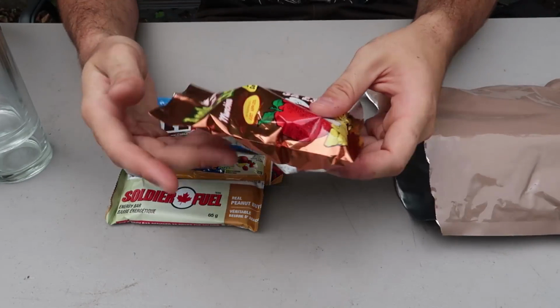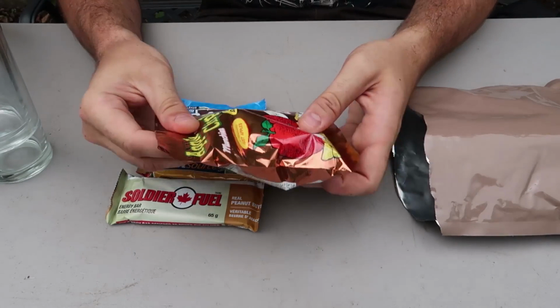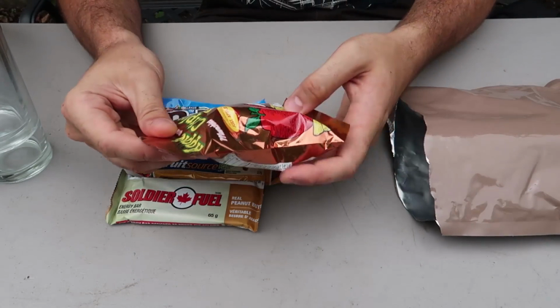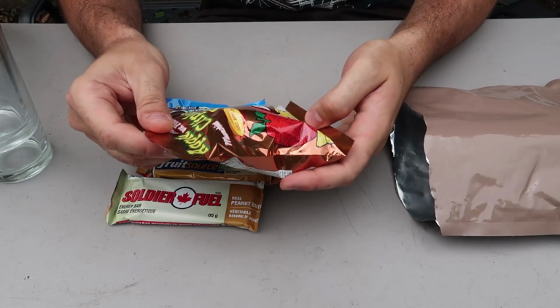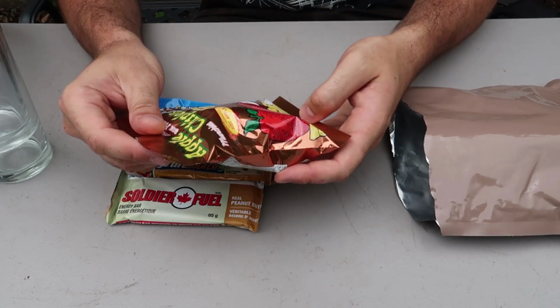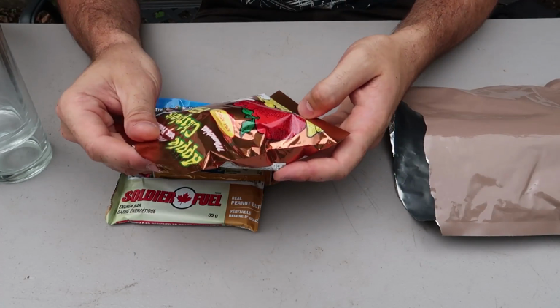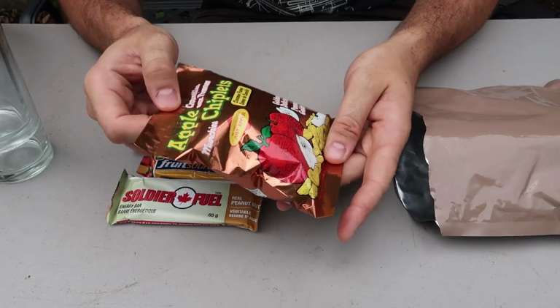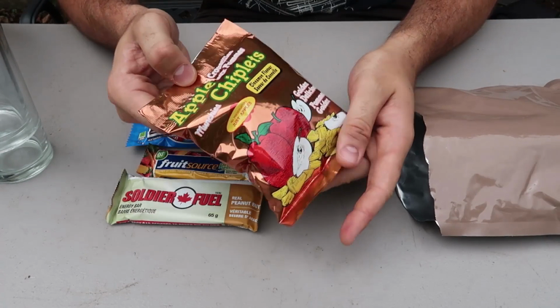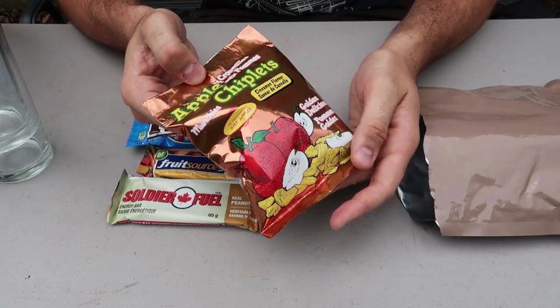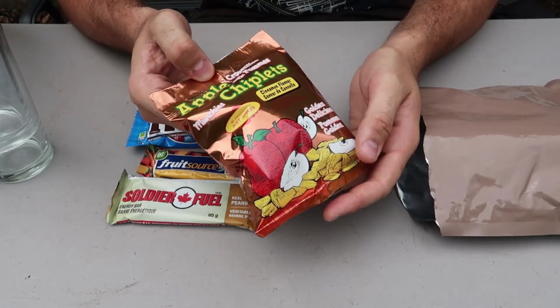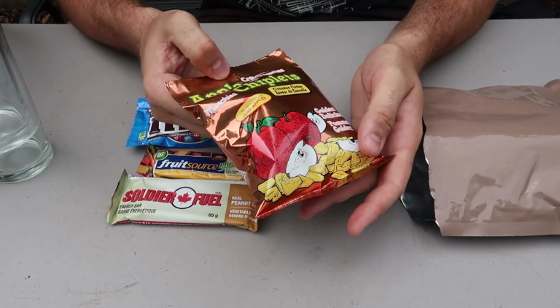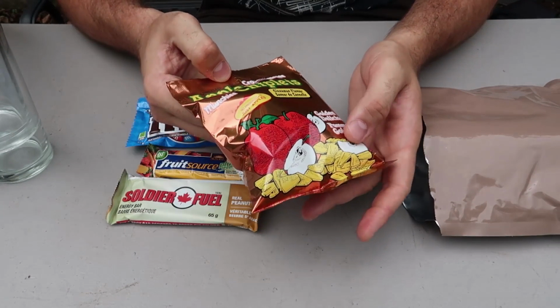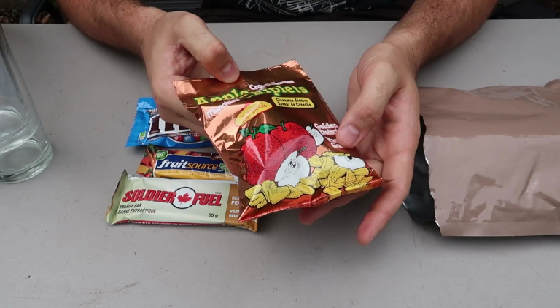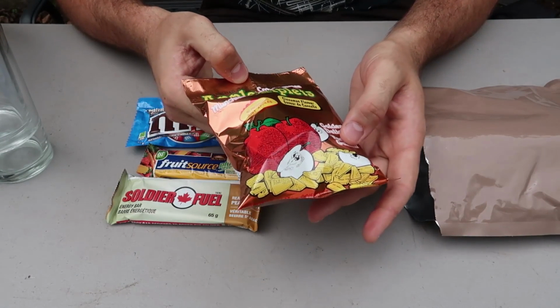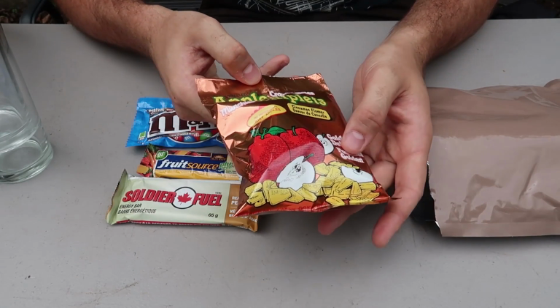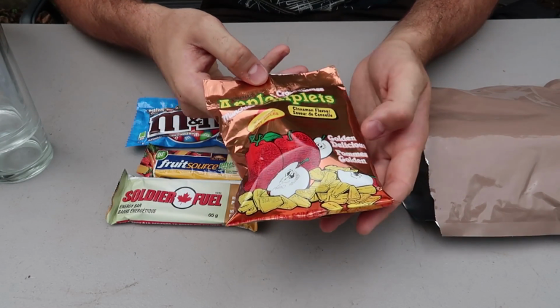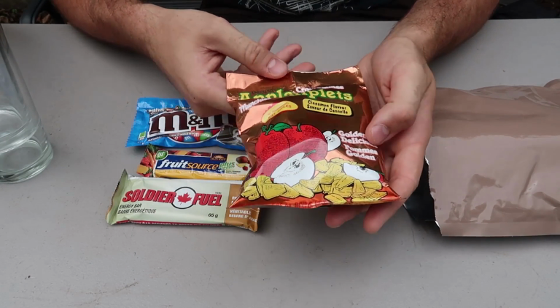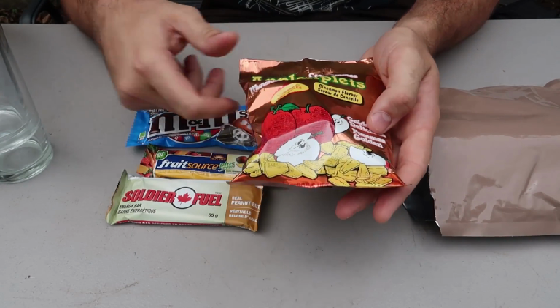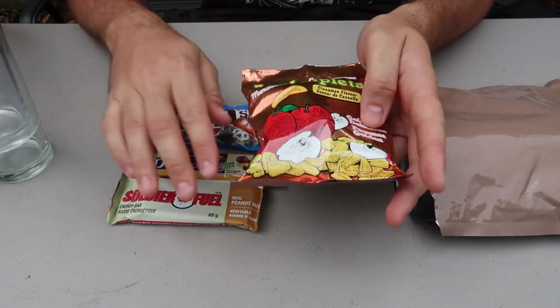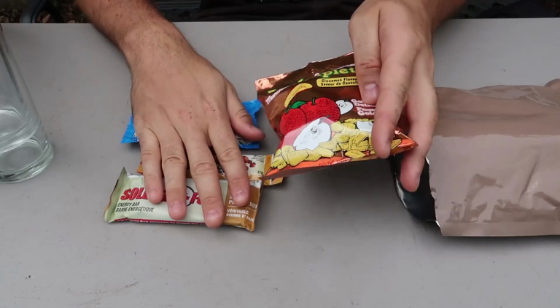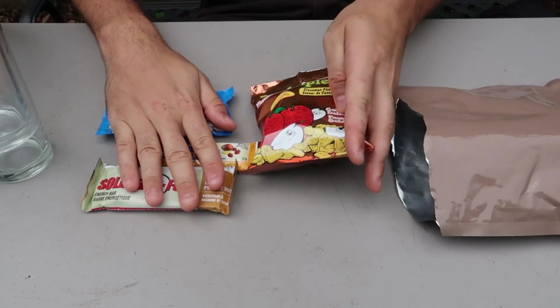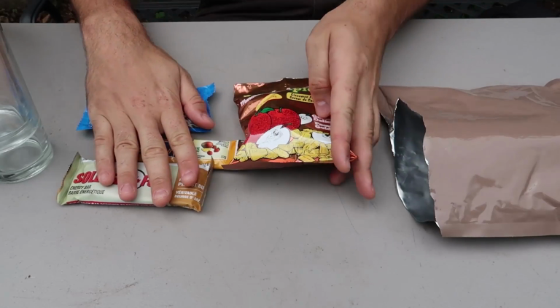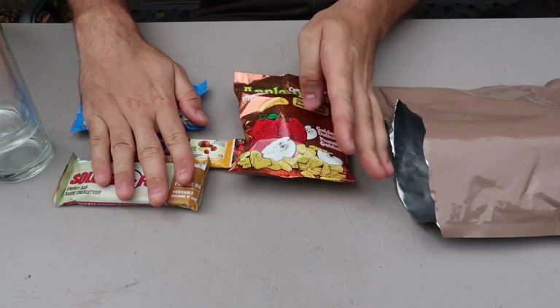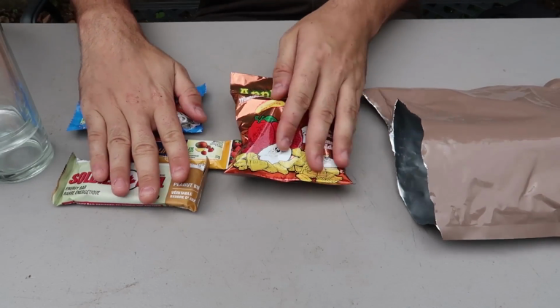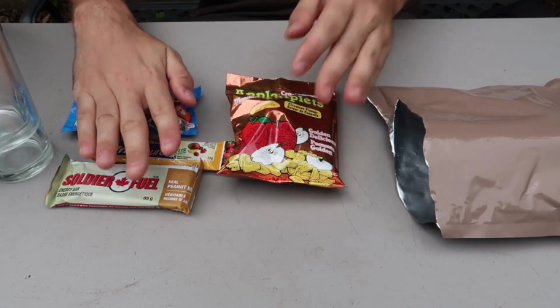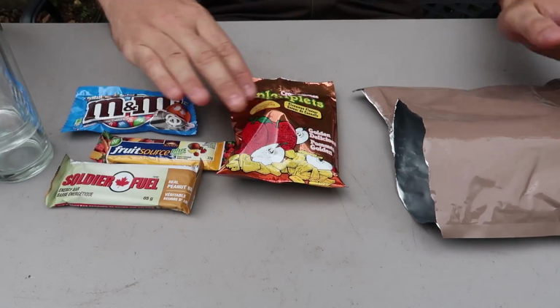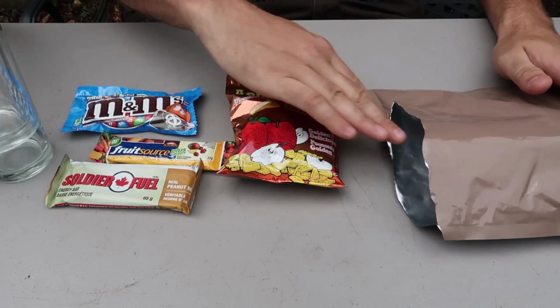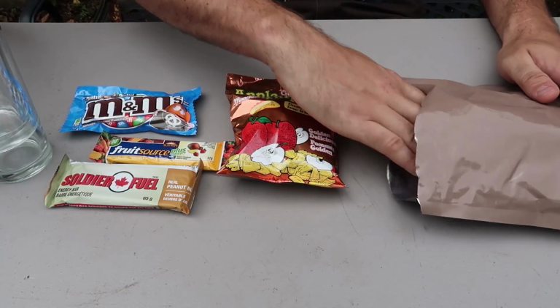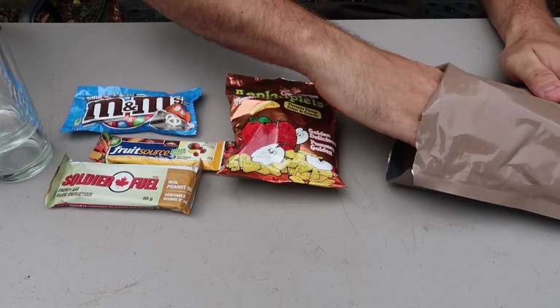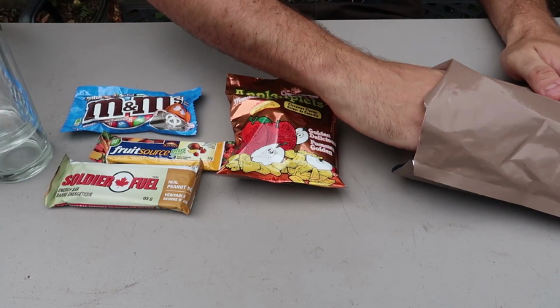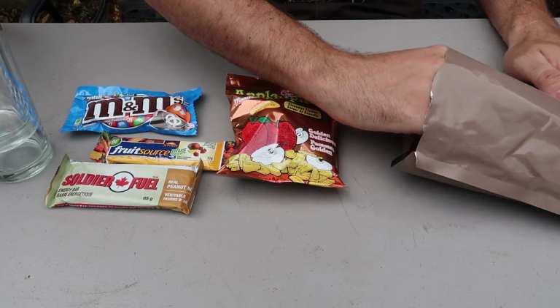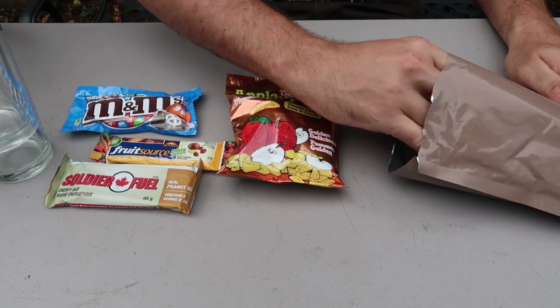Look at this — is this chips? Apple chiplets? Whatever that means. I never had that before. It's a taste test of Canadian food.